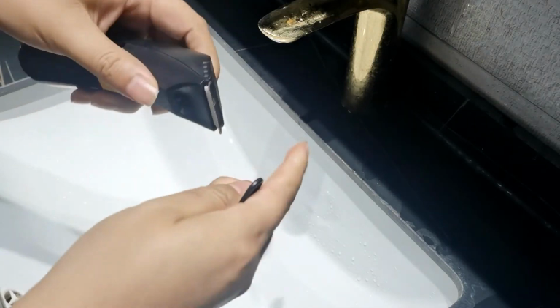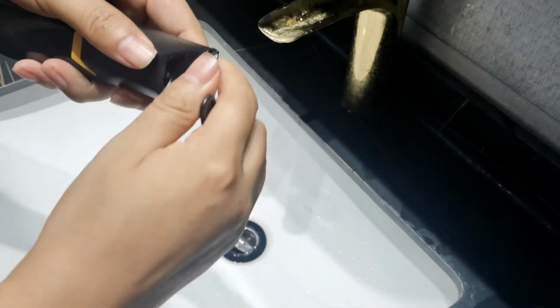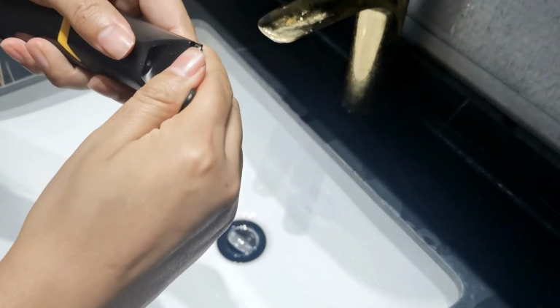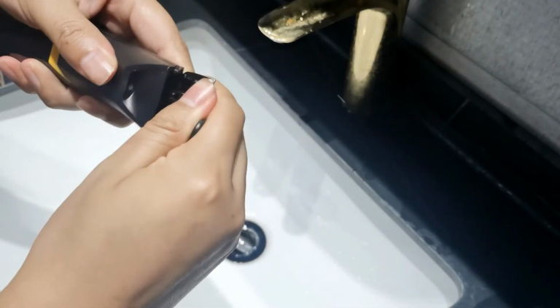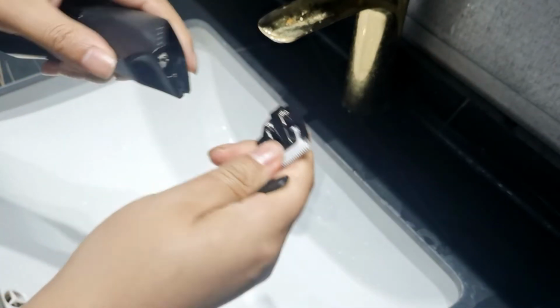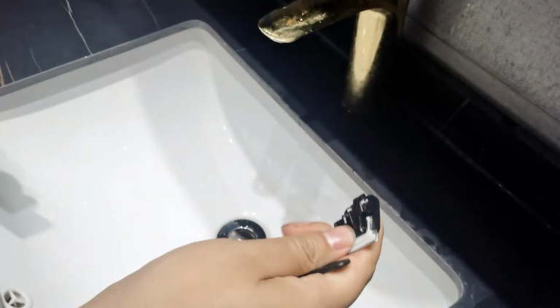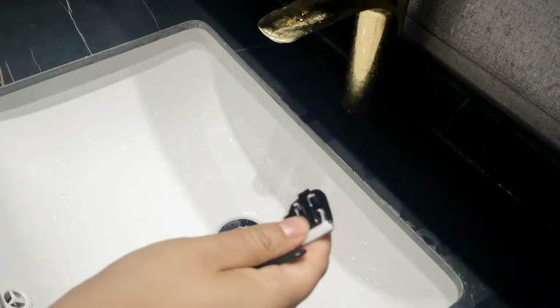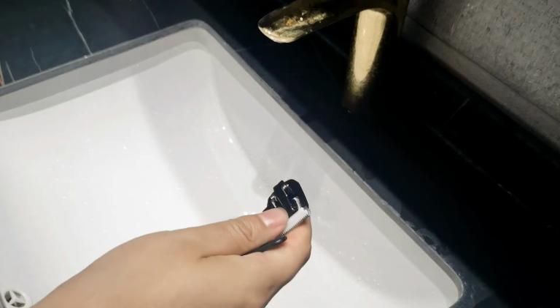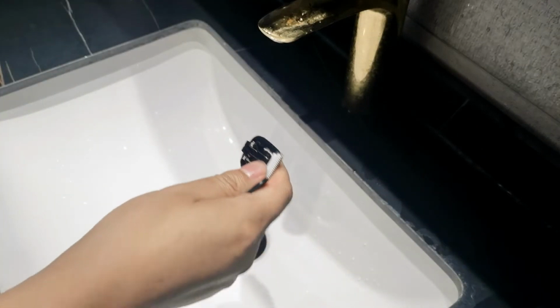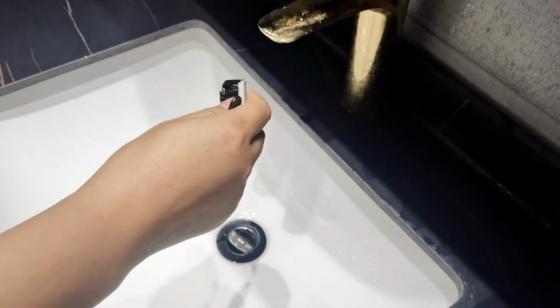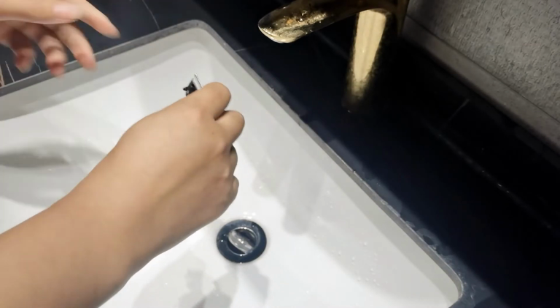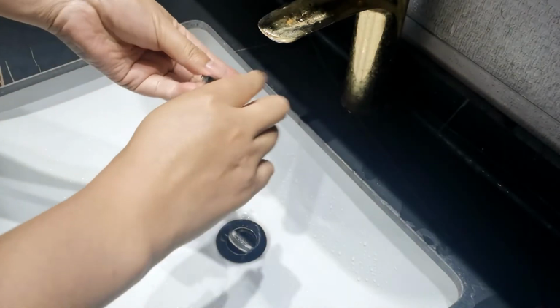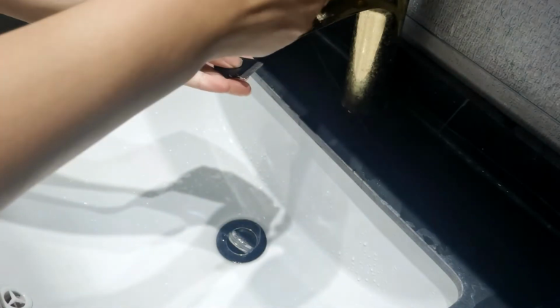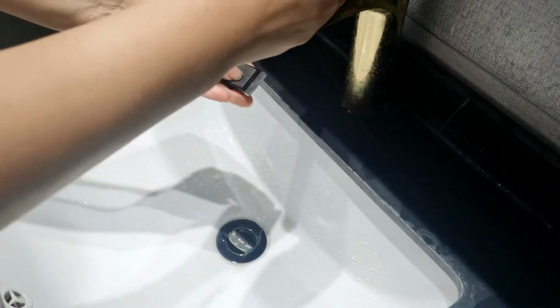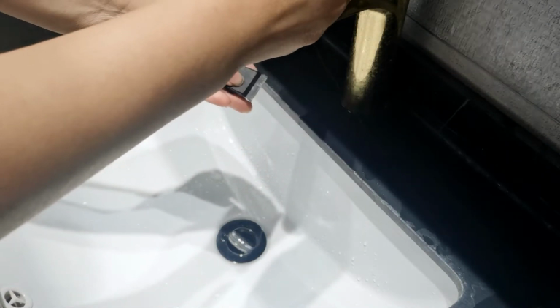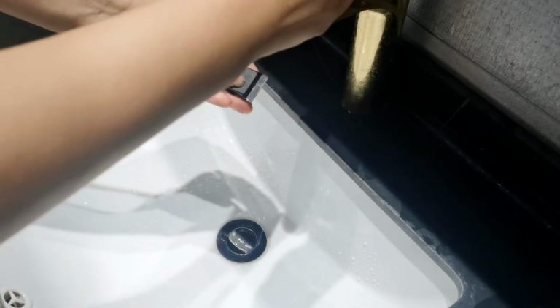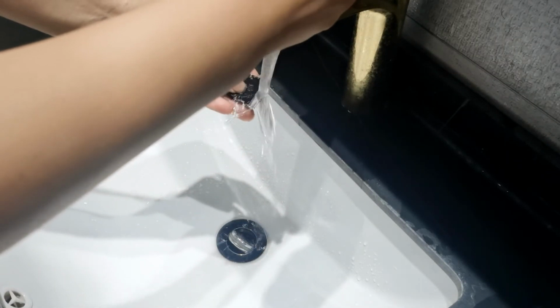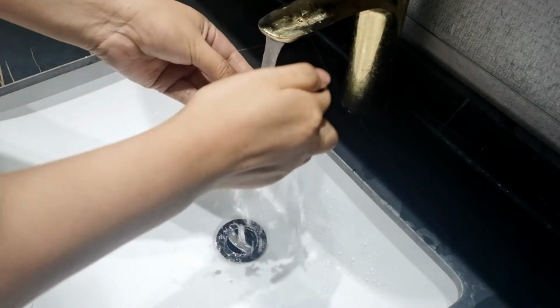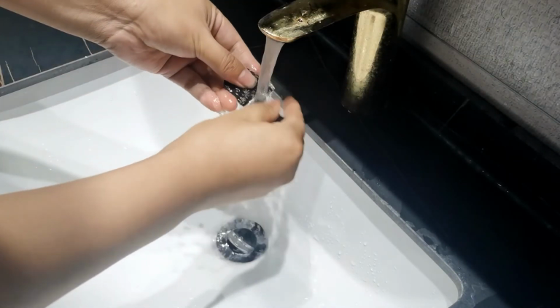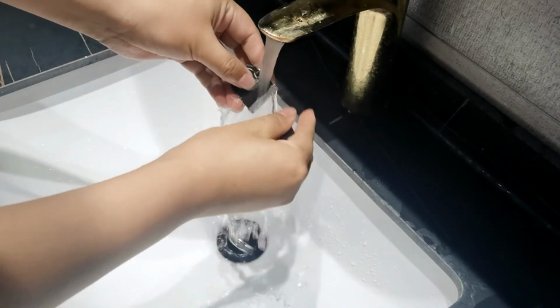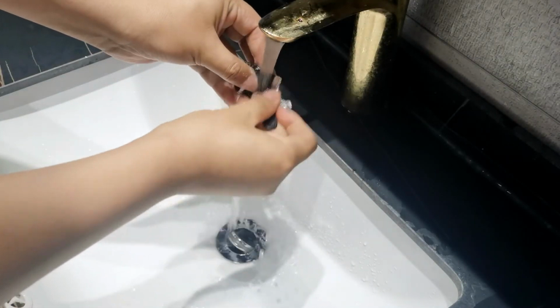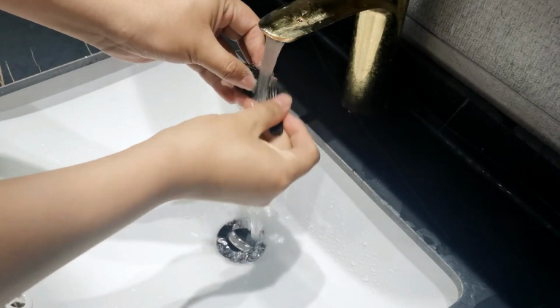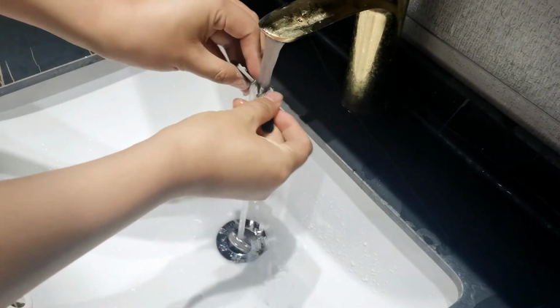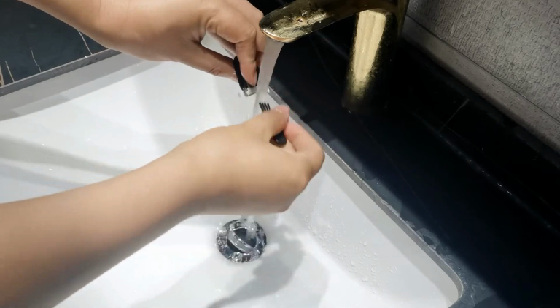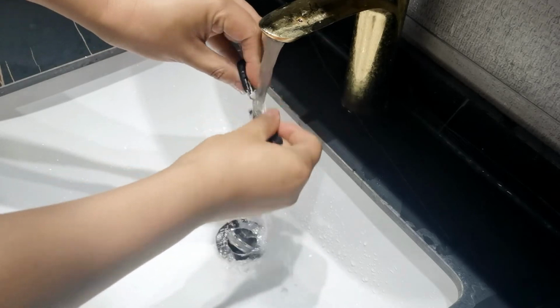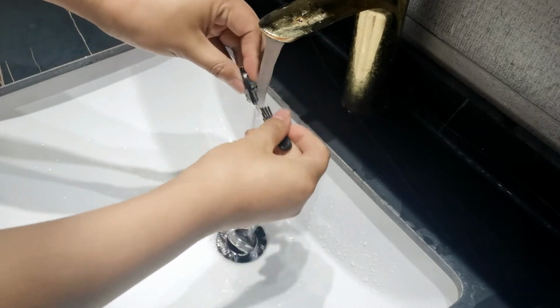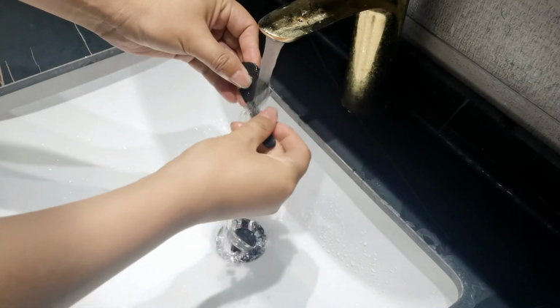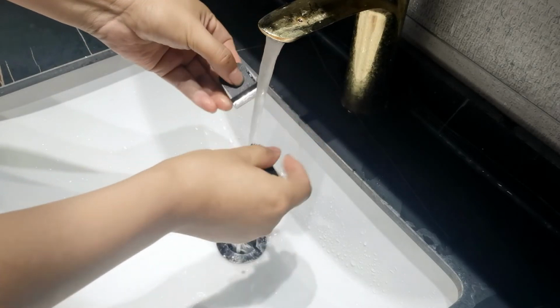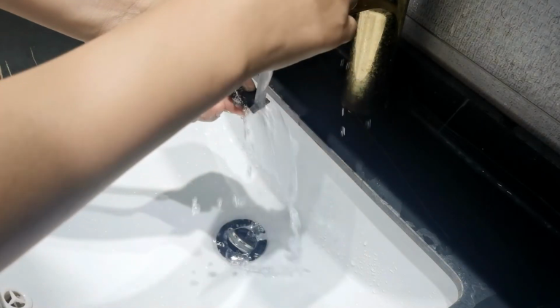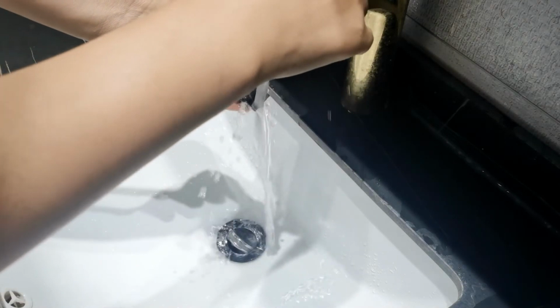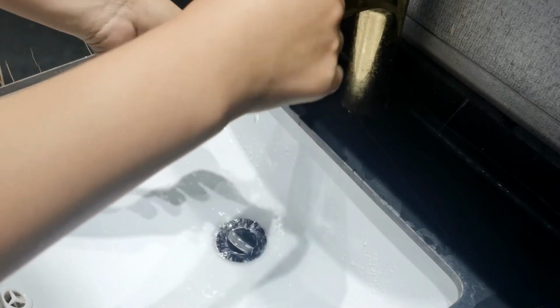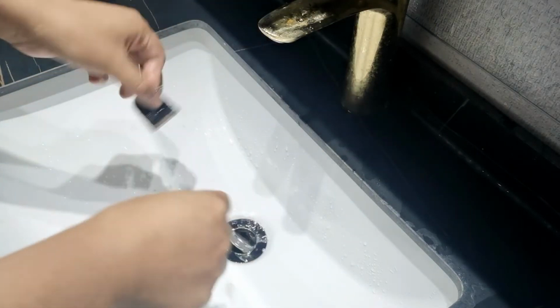The blade is detachable — you can detach the blade for separate washing. The blades are rust-proof, with ceramic snap-in blades designed for hygiene and sharpness.